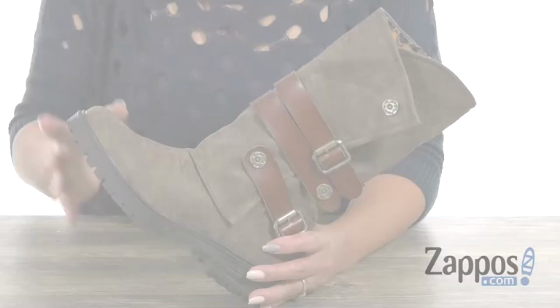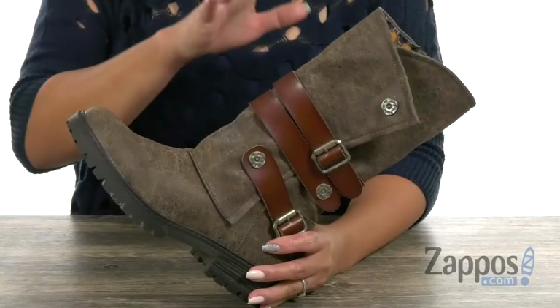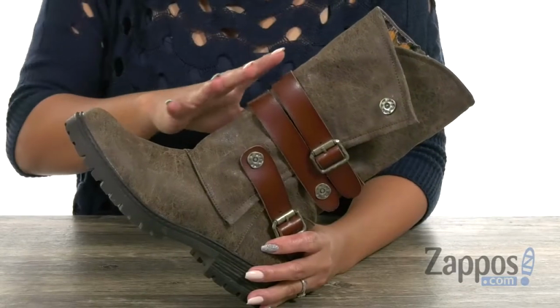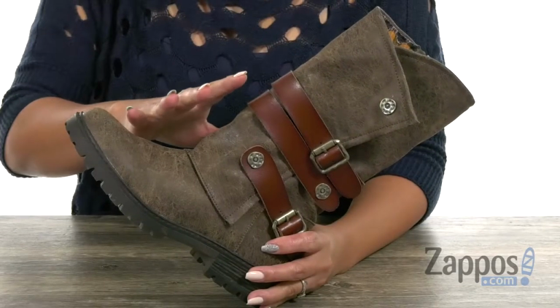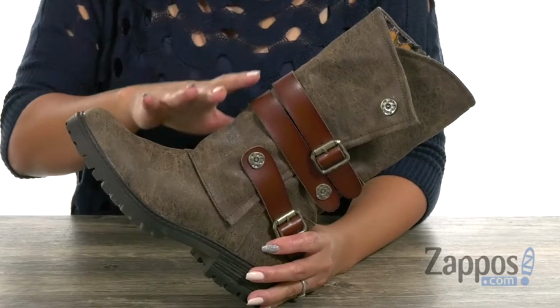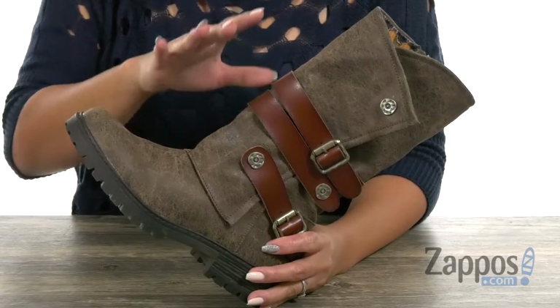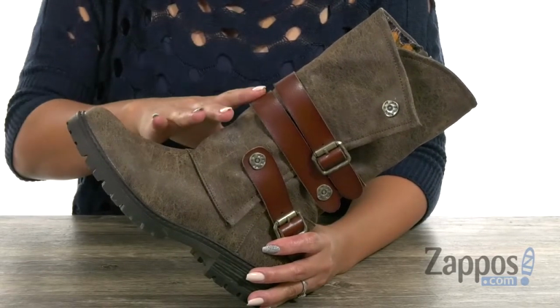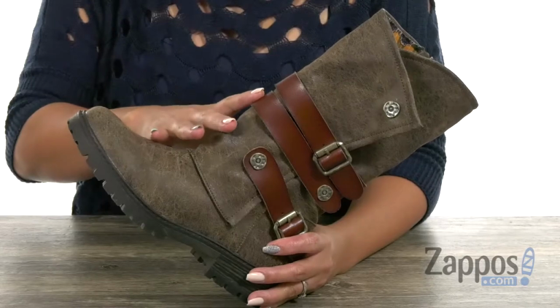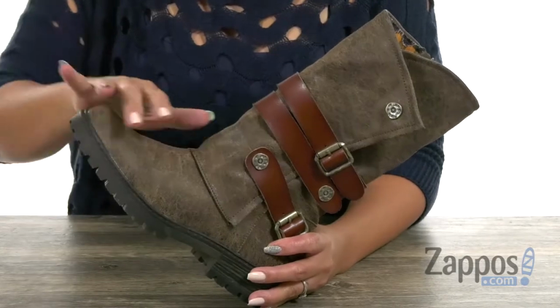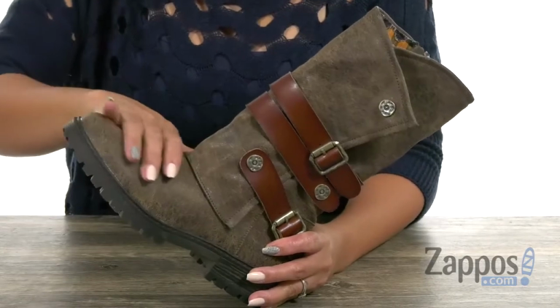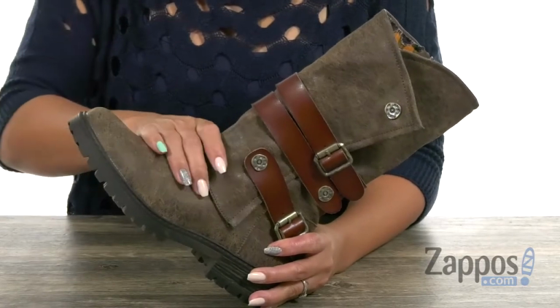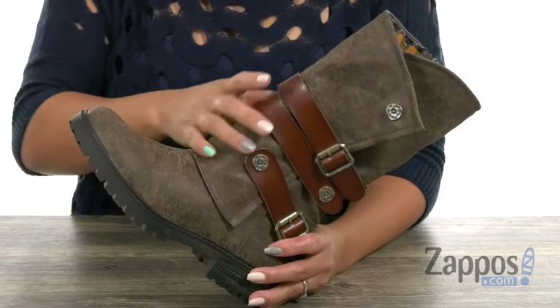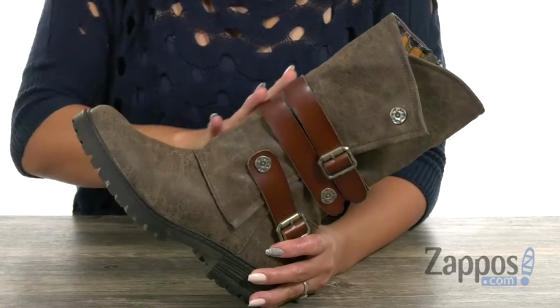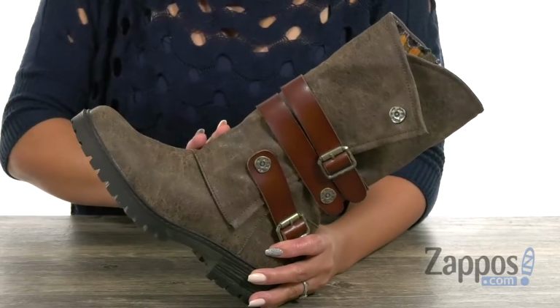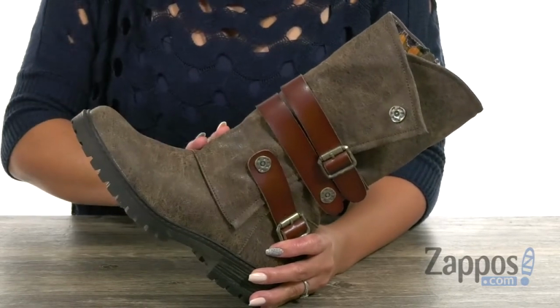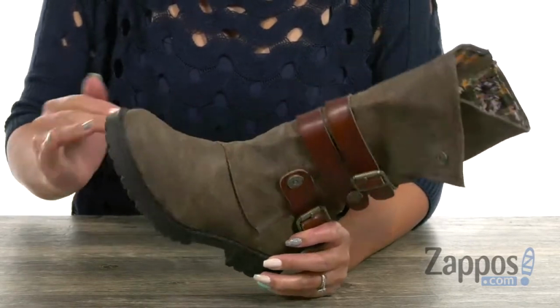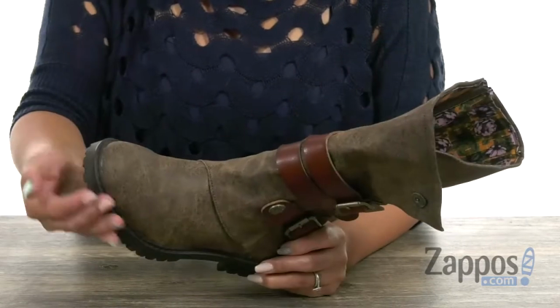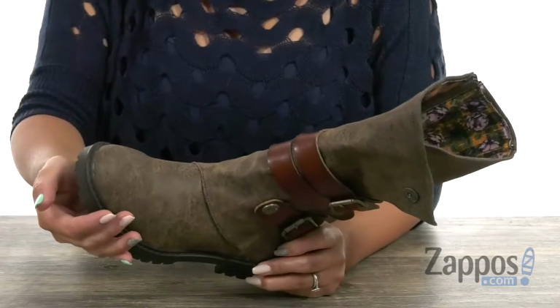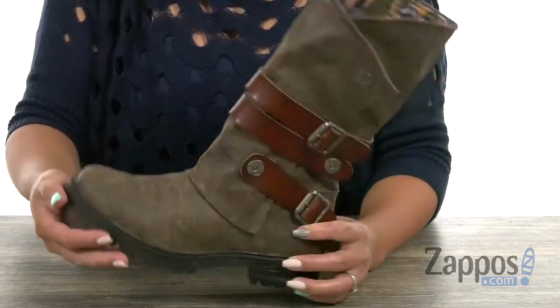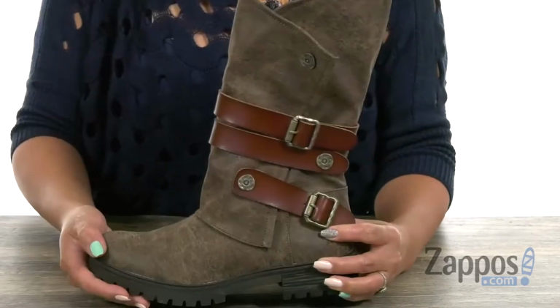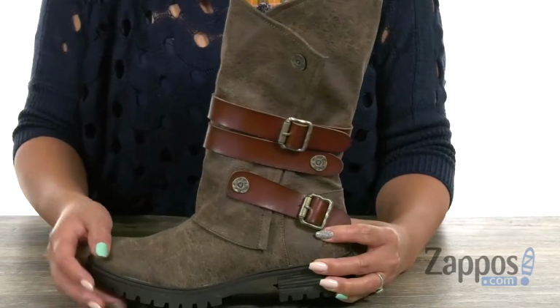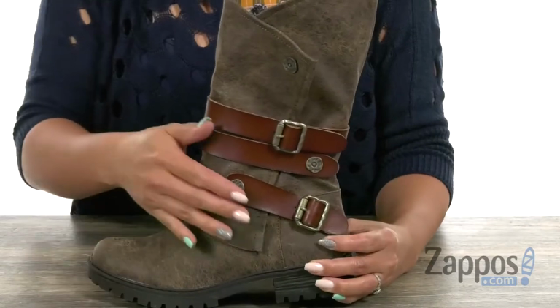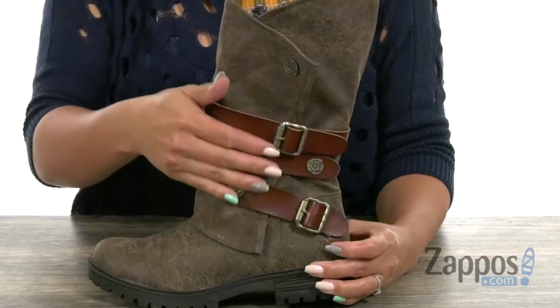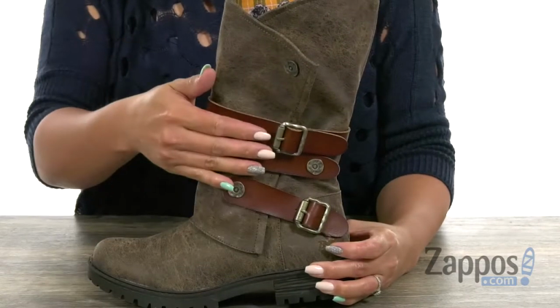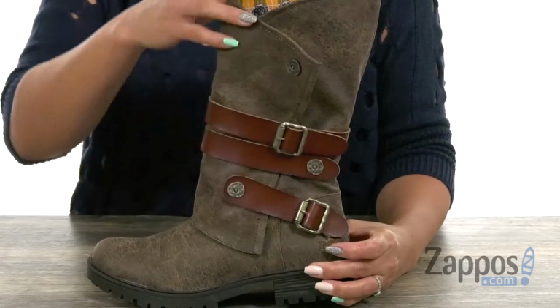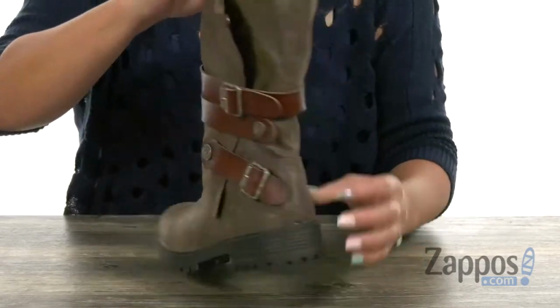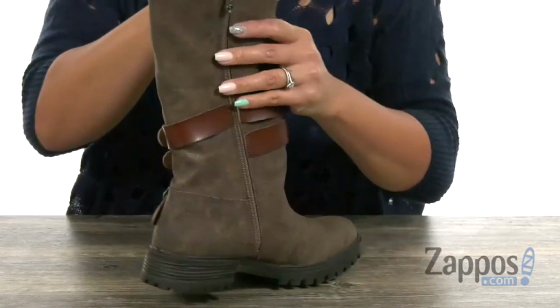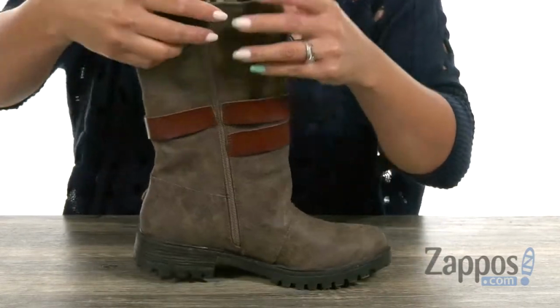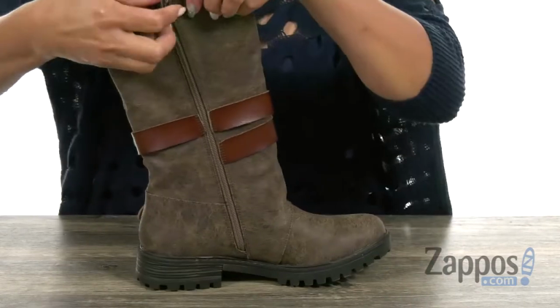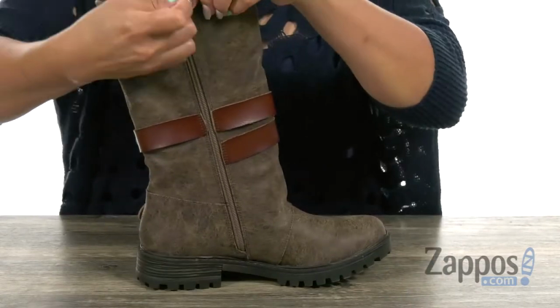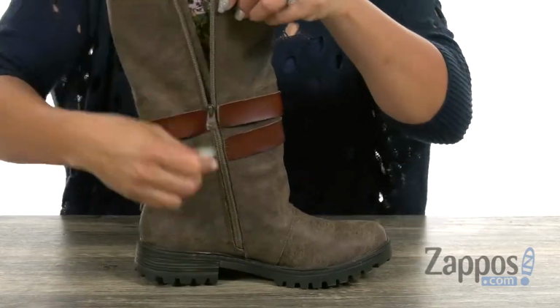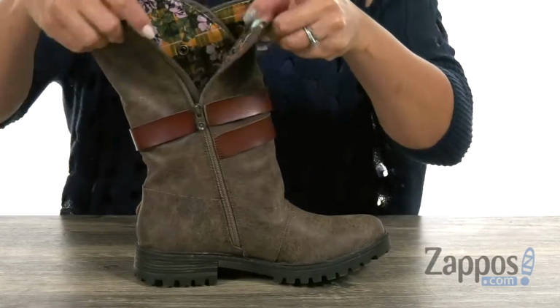Ladies, this boot is going to be perfect with leggings or skinny jeans. It has an upper that's made of synthetic materials and you have a round toe. I like how it's jazzed up with those side buckles, and on the medial side there's a zipper for easy entry.